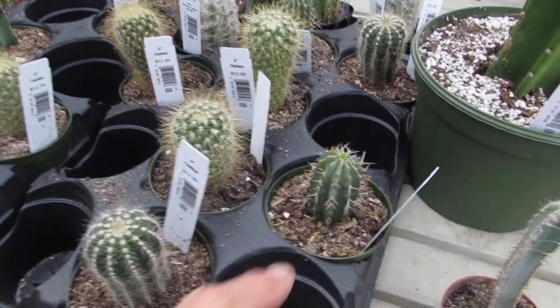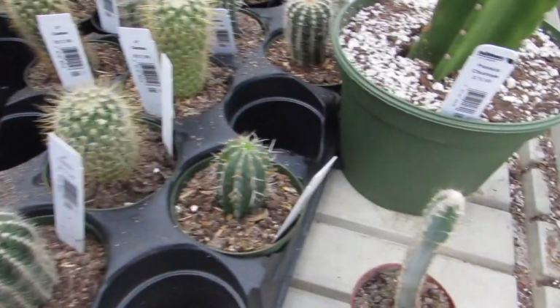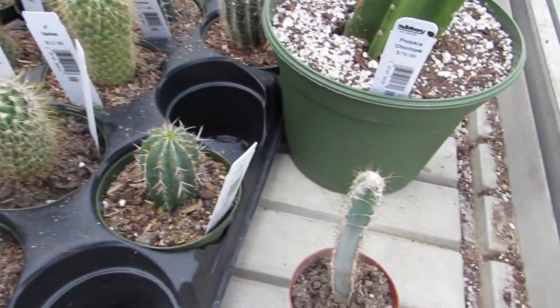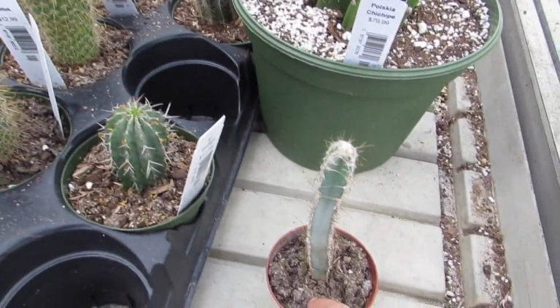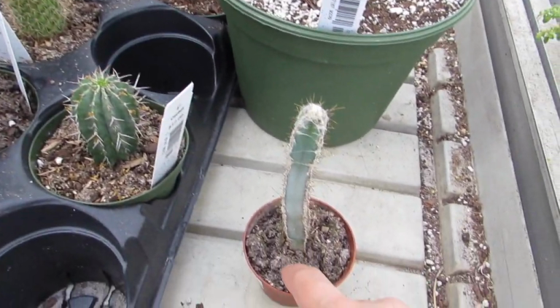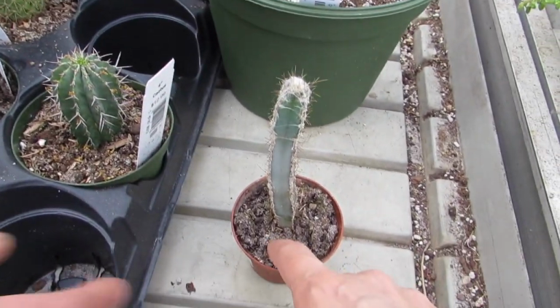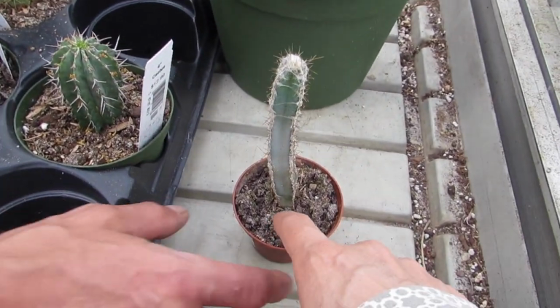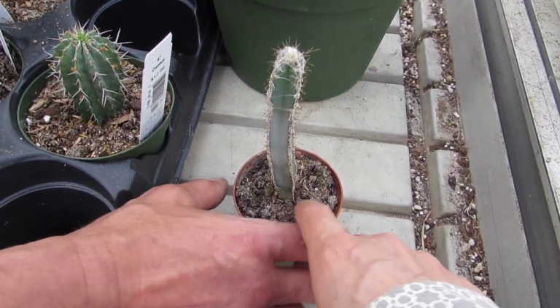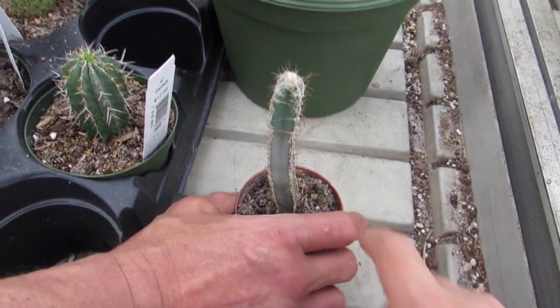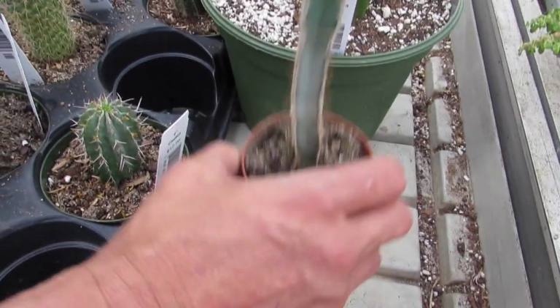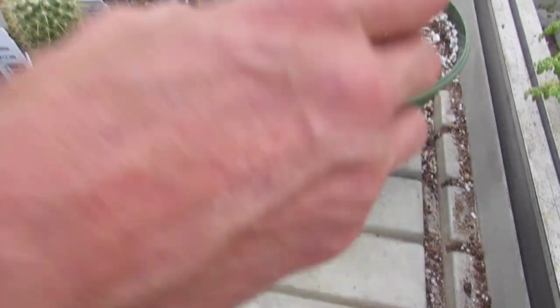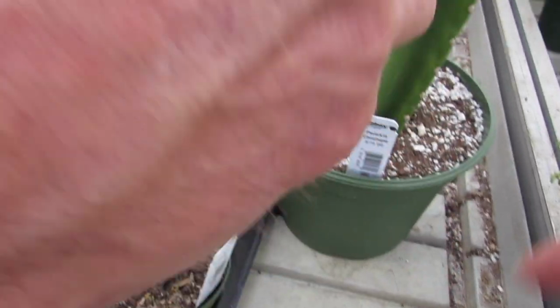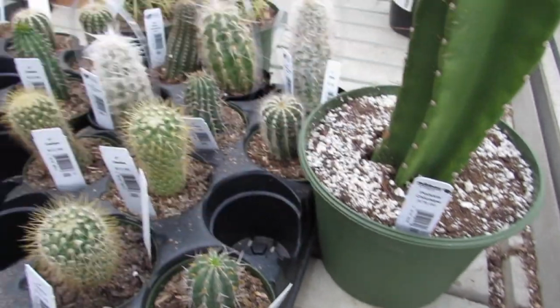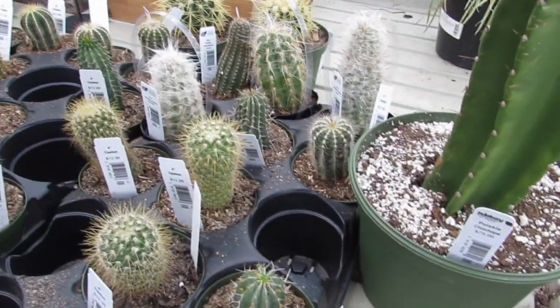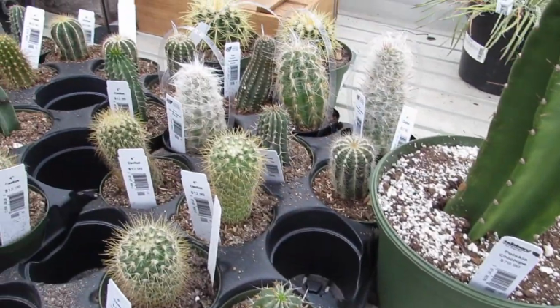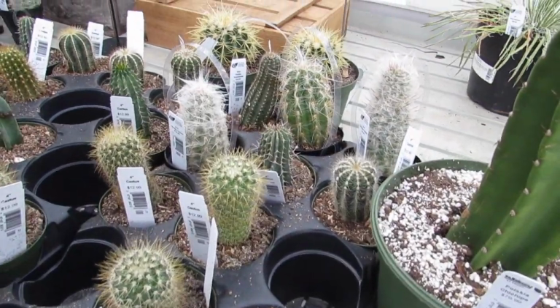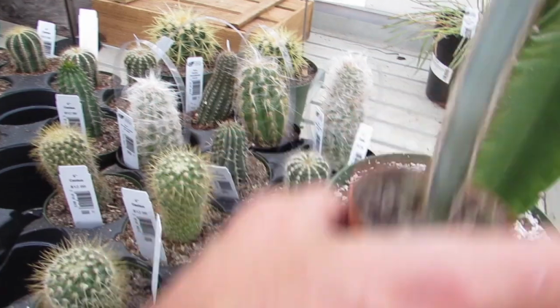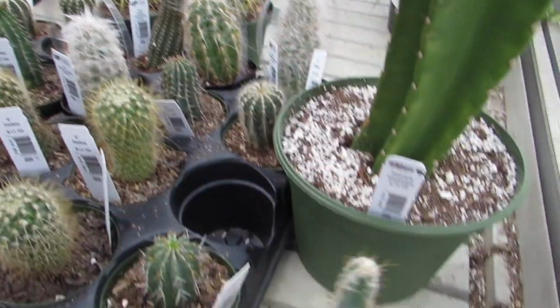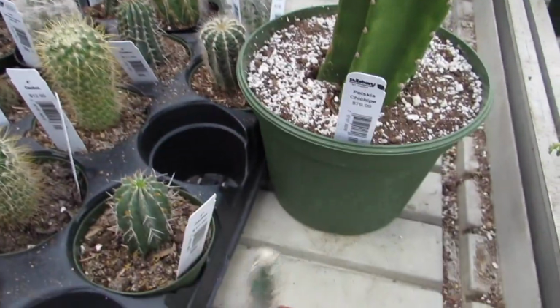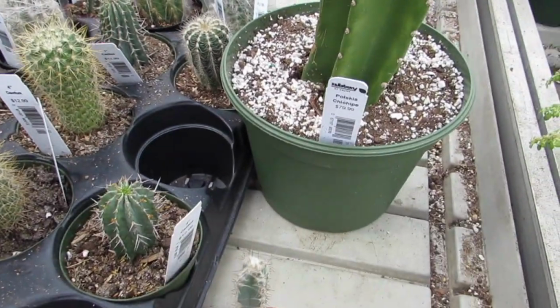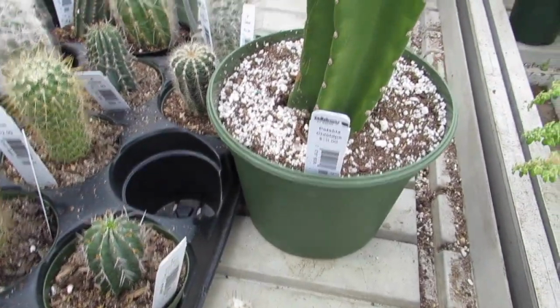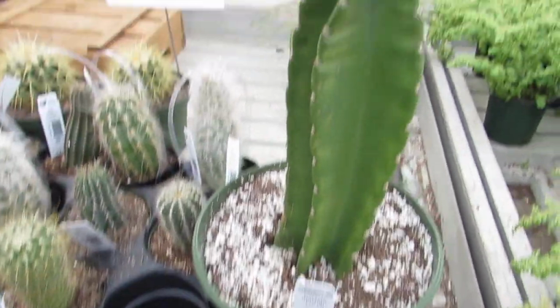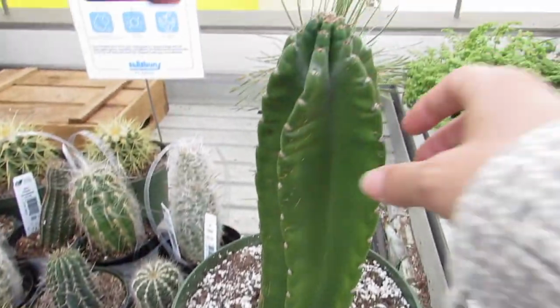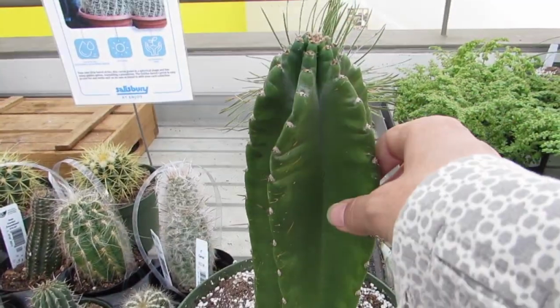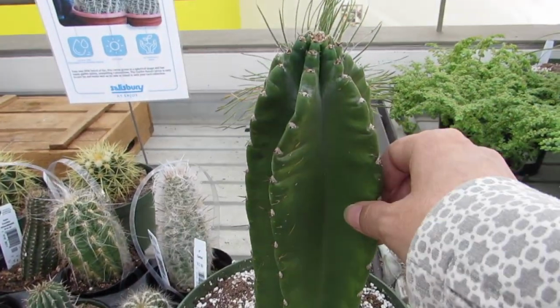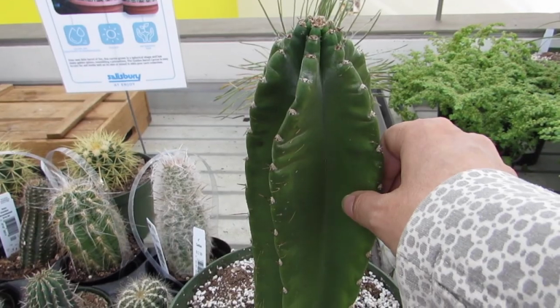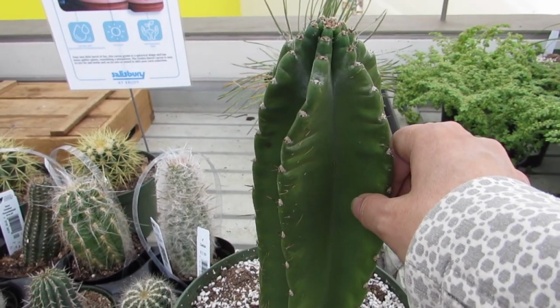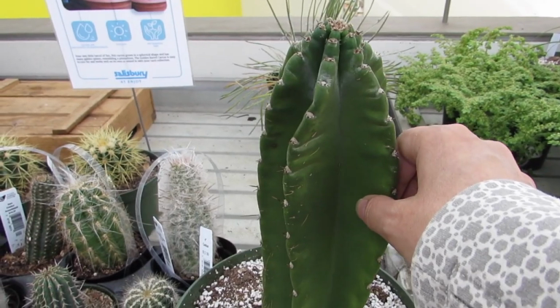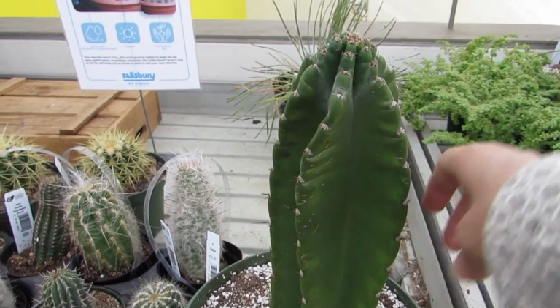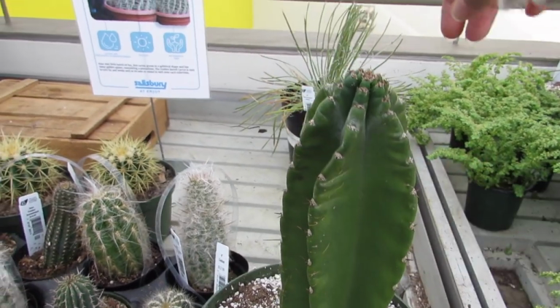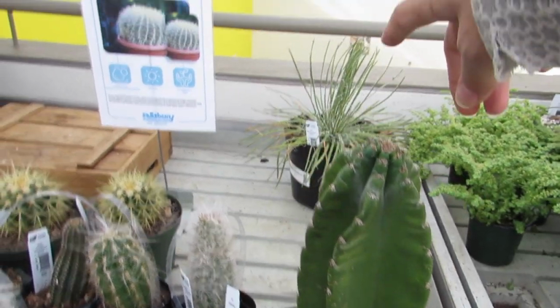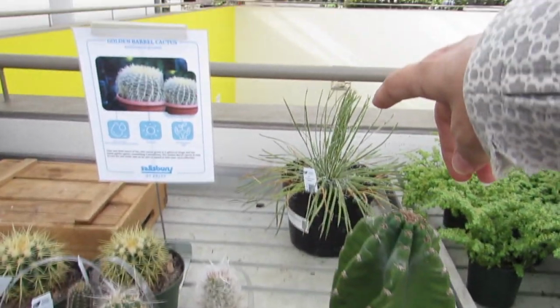Look at this guy's dirt — no drainage at all. I'll just take him out and fix him when we get home. Look at this guy, so chunky. Look at that guy back there.